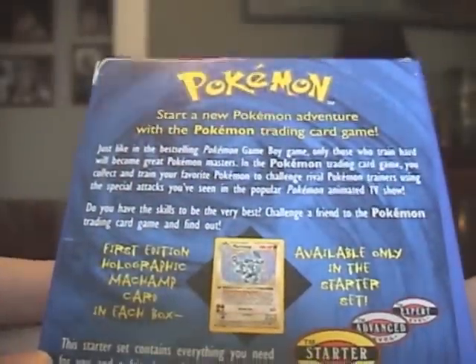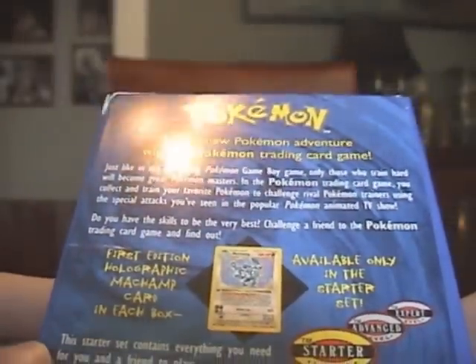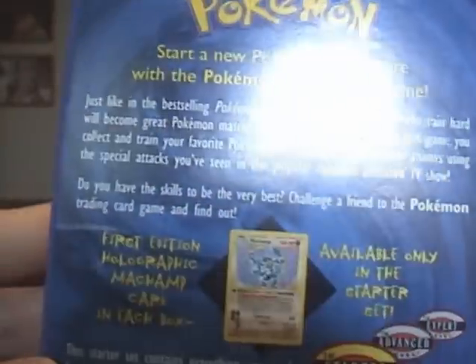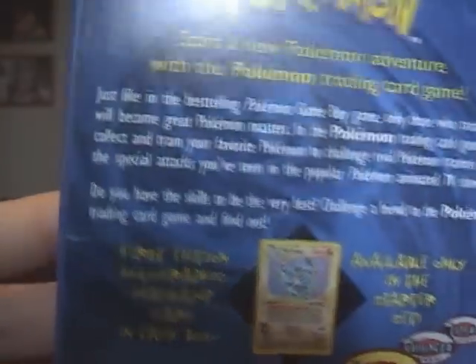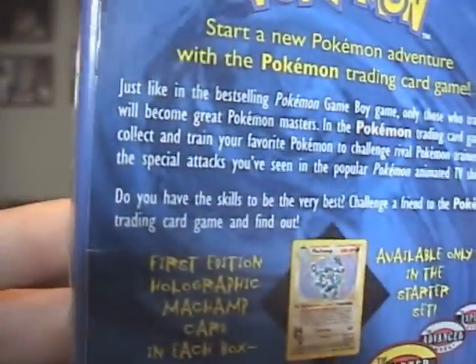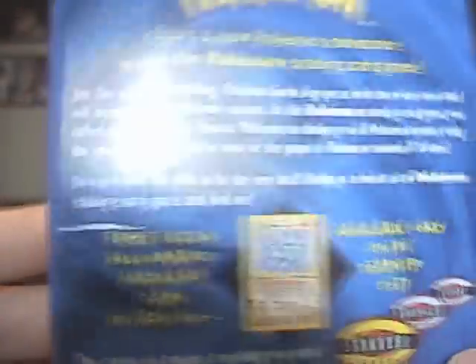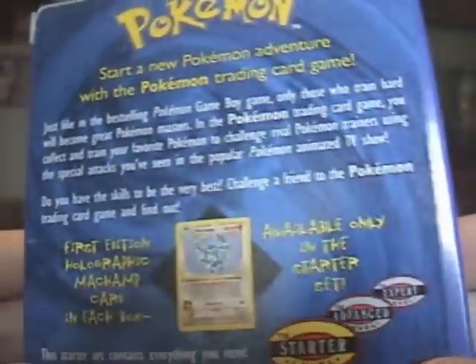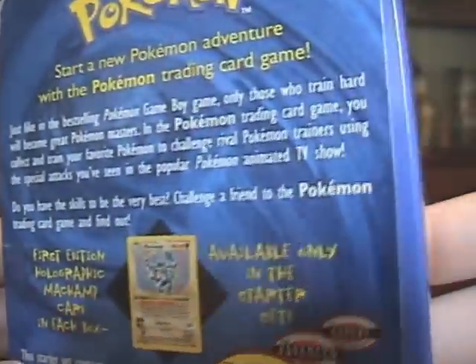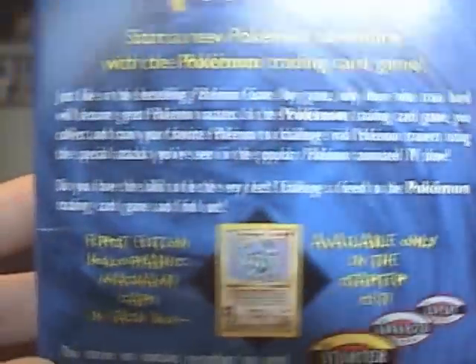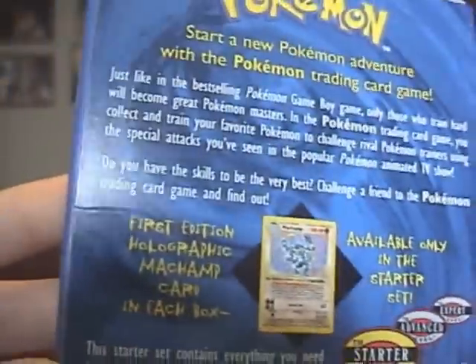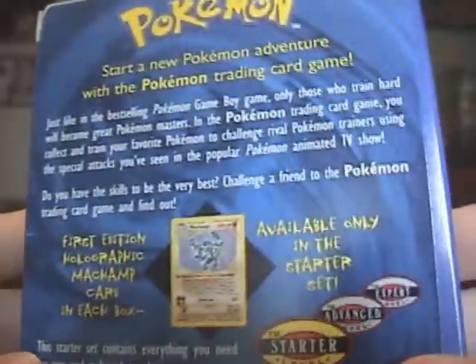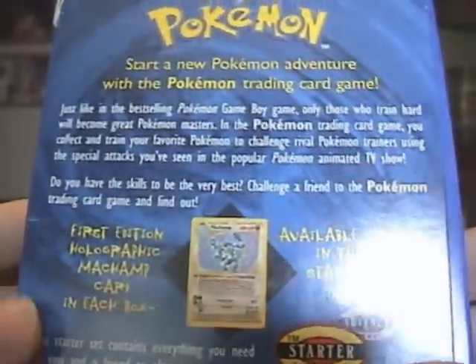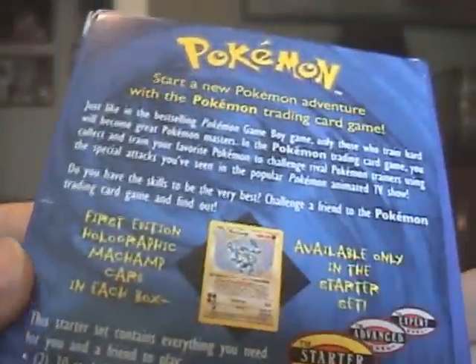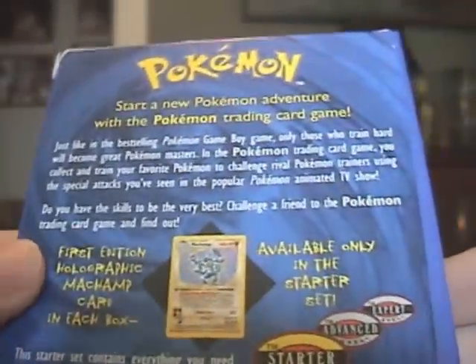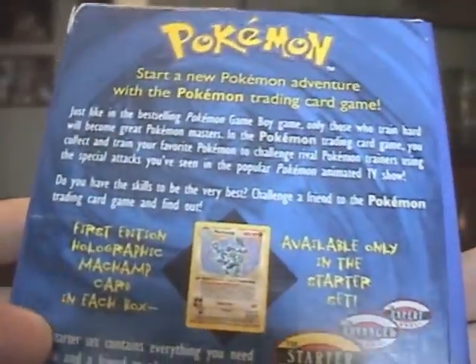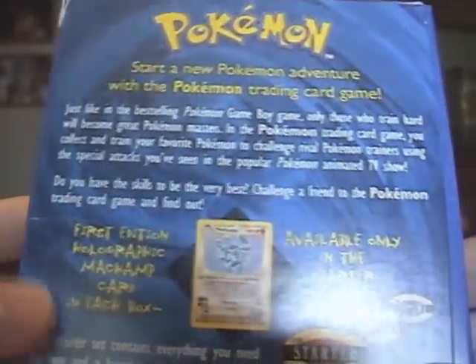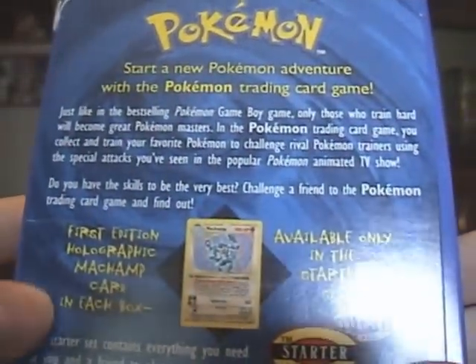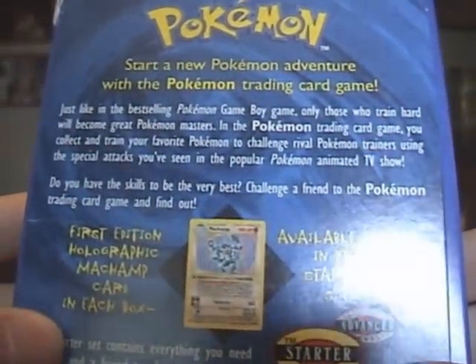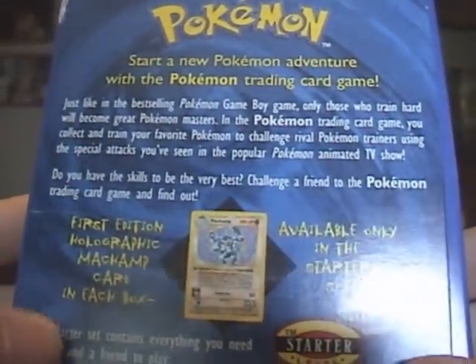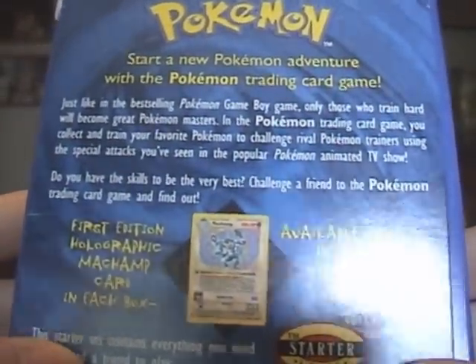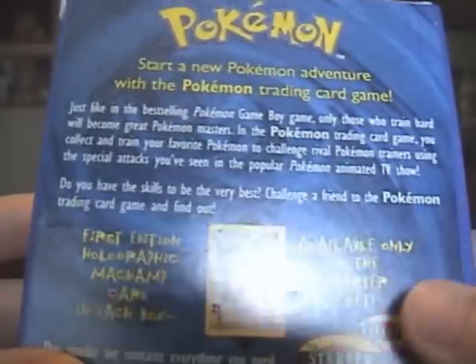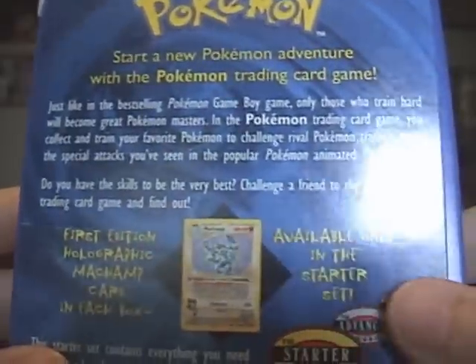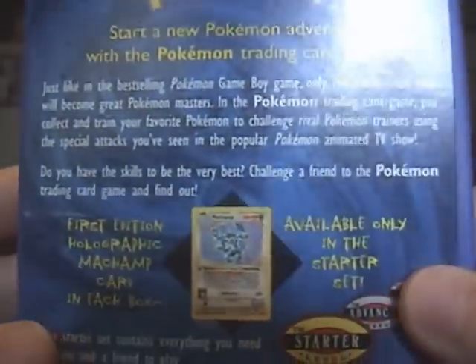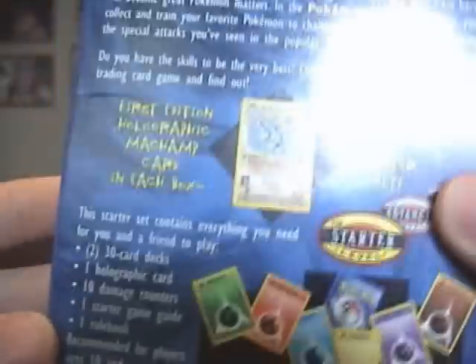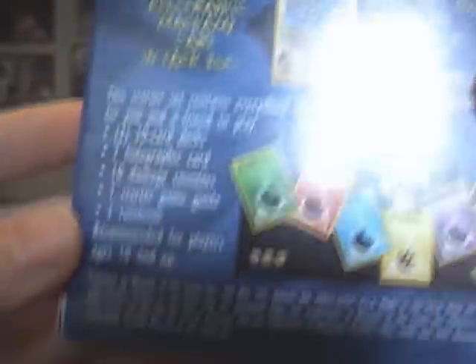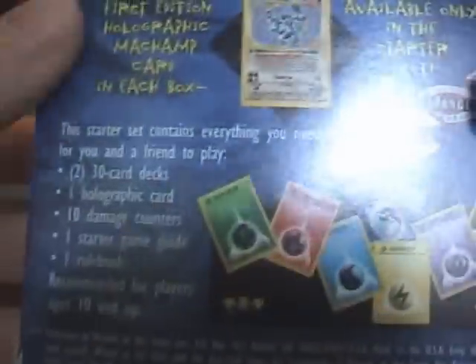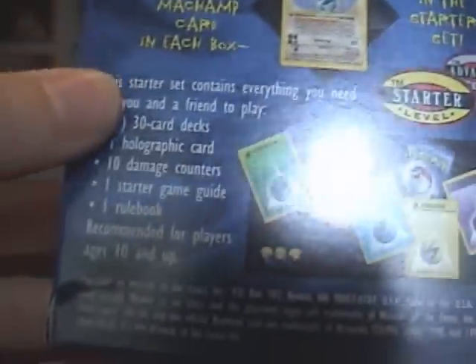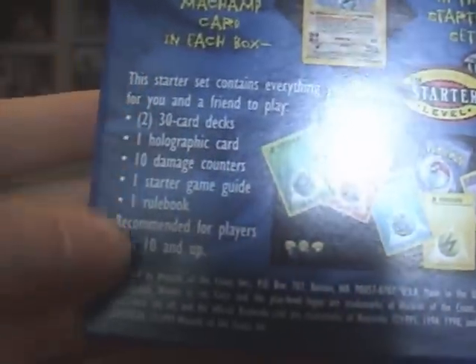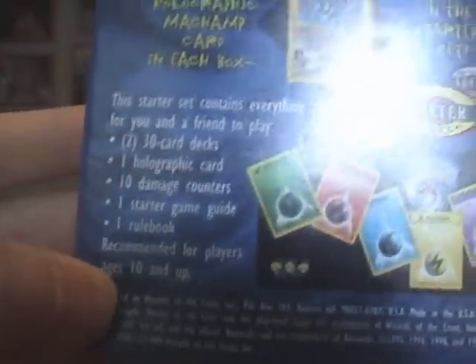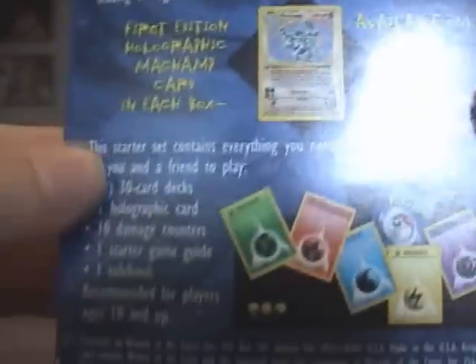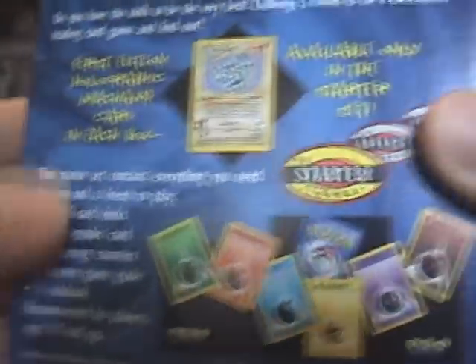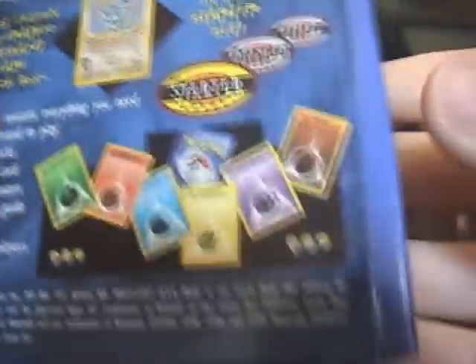They say Pokemon a lot — it's like they're drilling it into your brain. Also noted on the box: 'First edition holographic Machamp card in each box, available only in the starter set.' And then it shows what's included within the box.